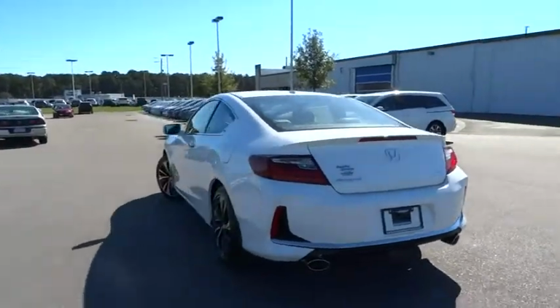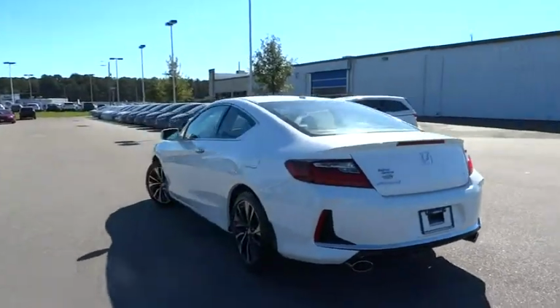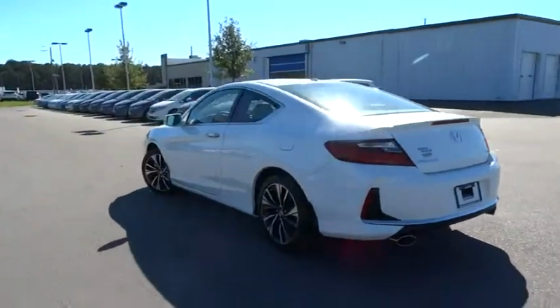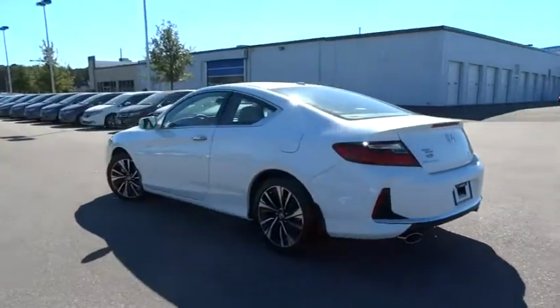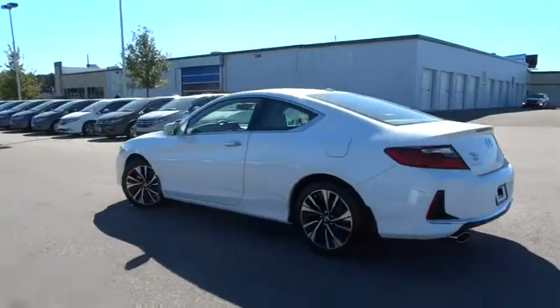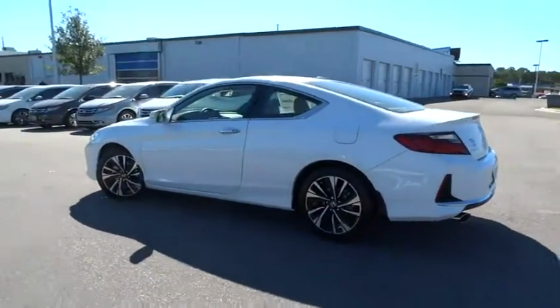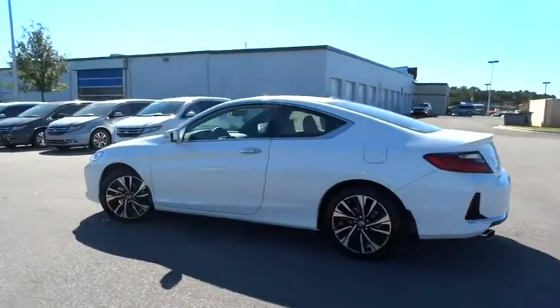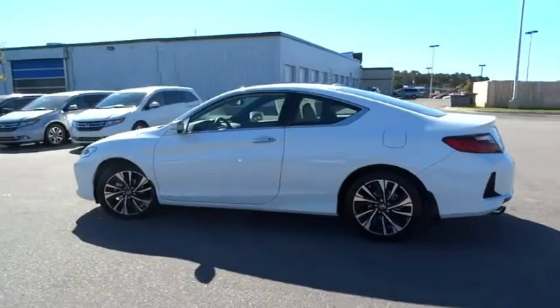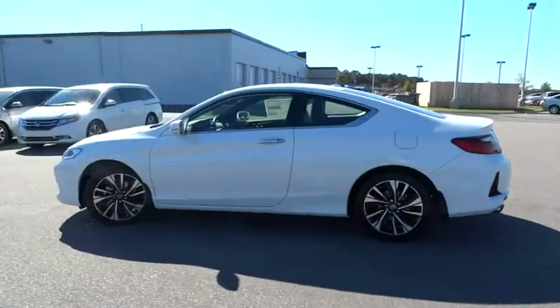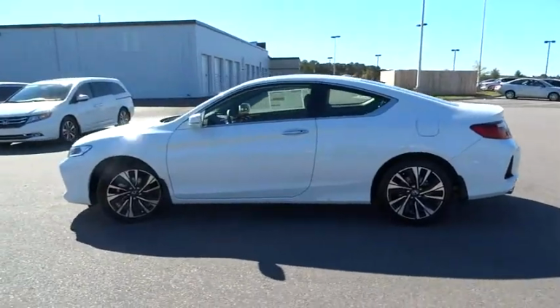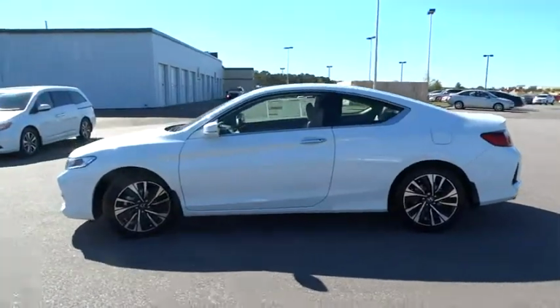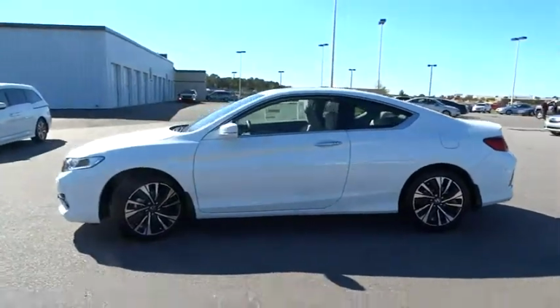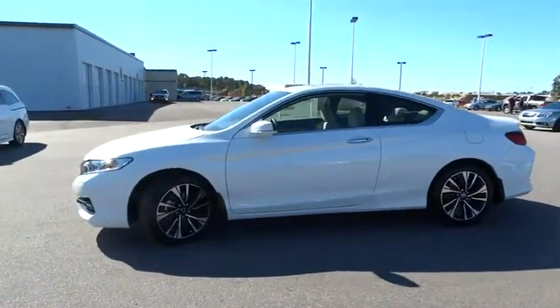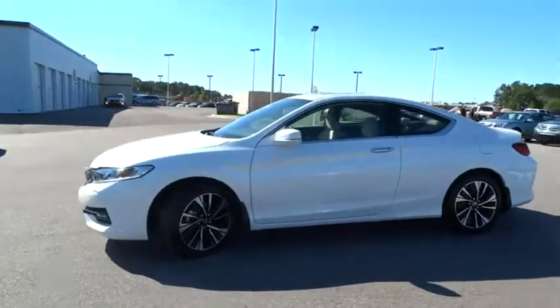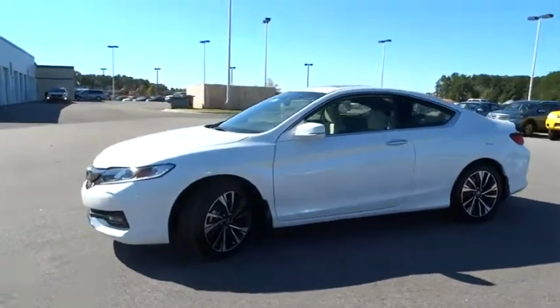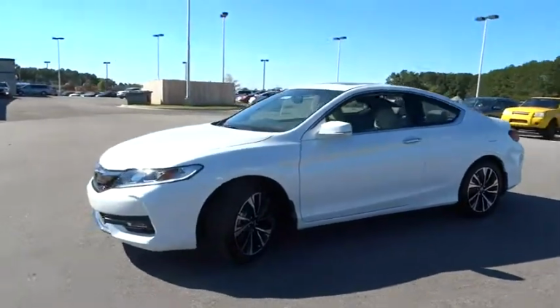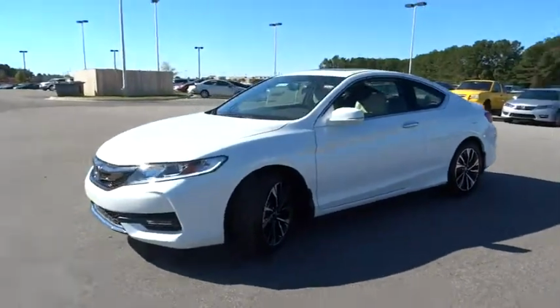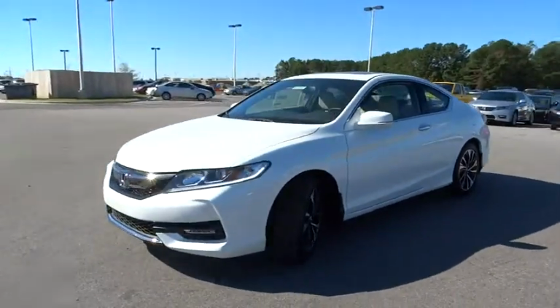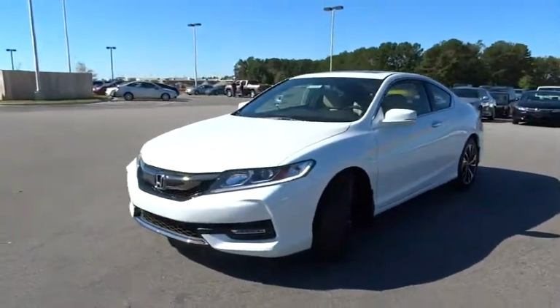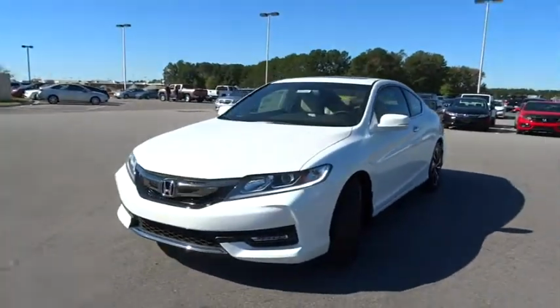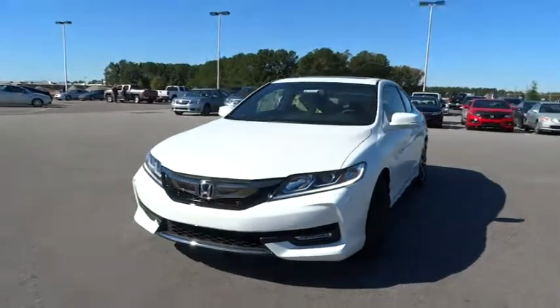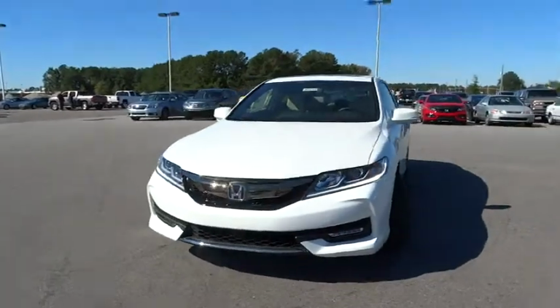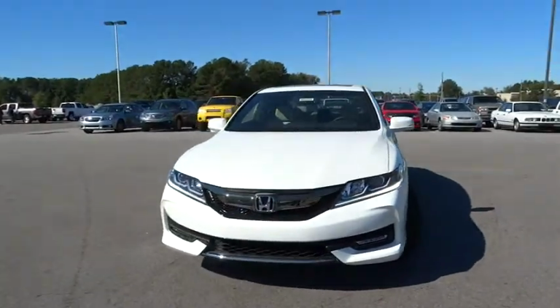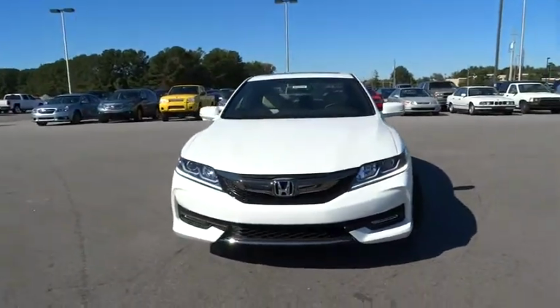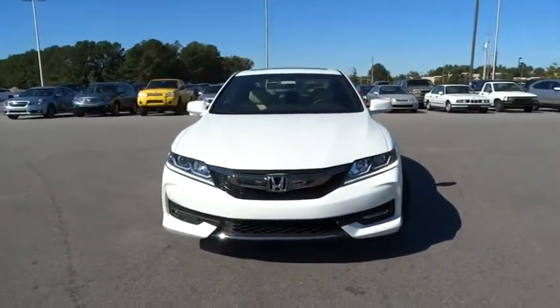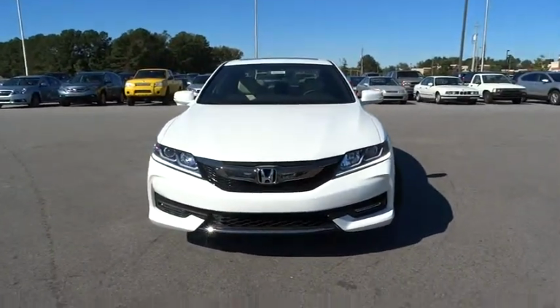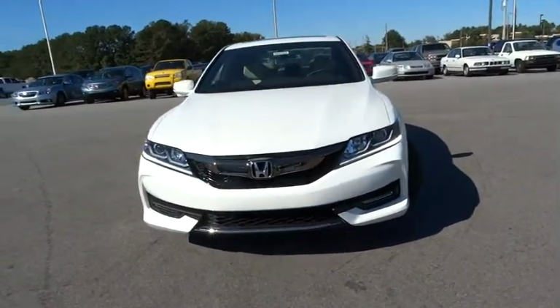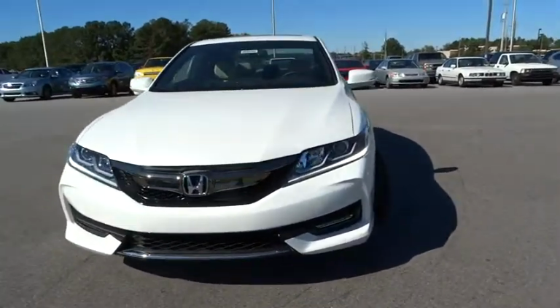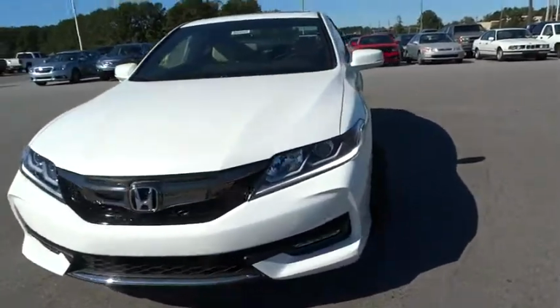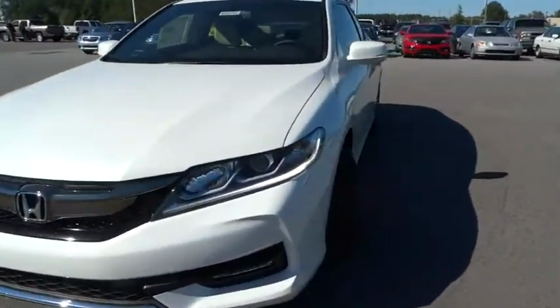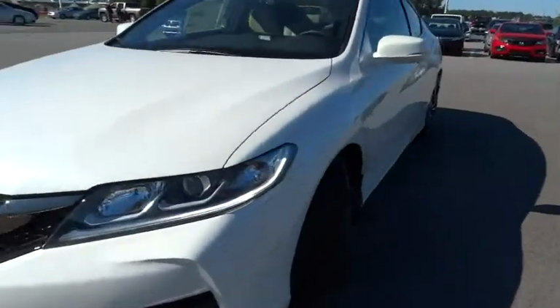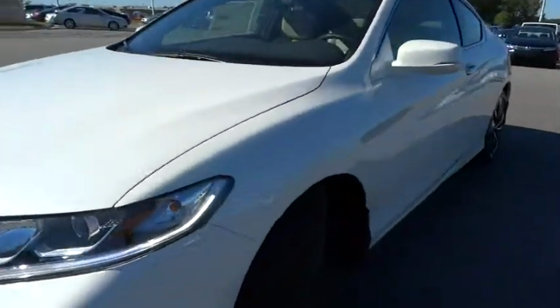Backup camera, keyless entry, Bluetooth, leather-wrapped steering wheel, driver airbag, adjustable steering wheel, driver lumbar, power steering, front floor mats, cruise control, aluminum wheels.